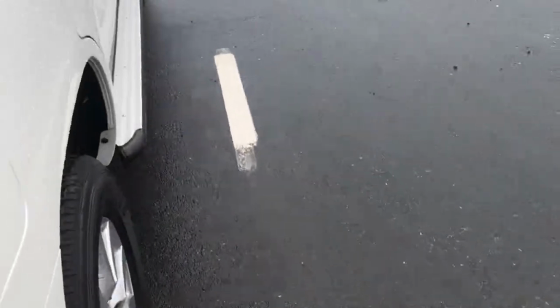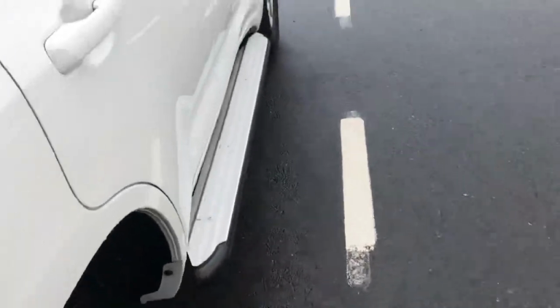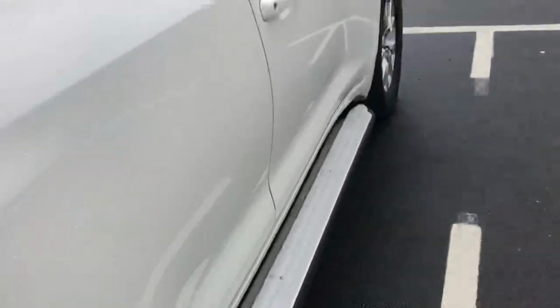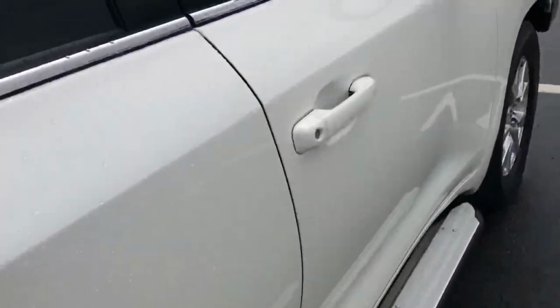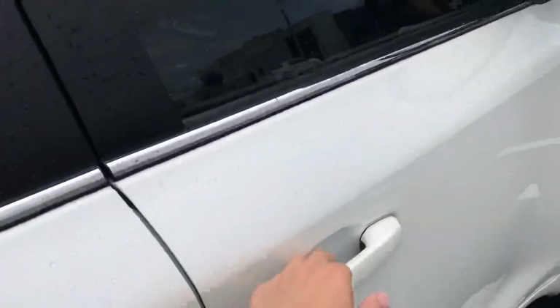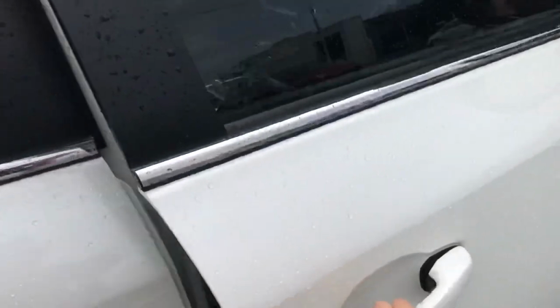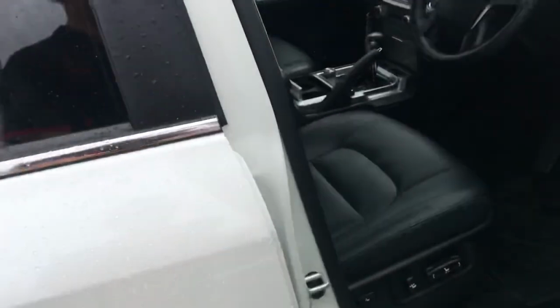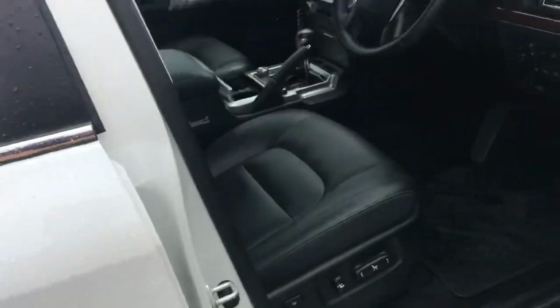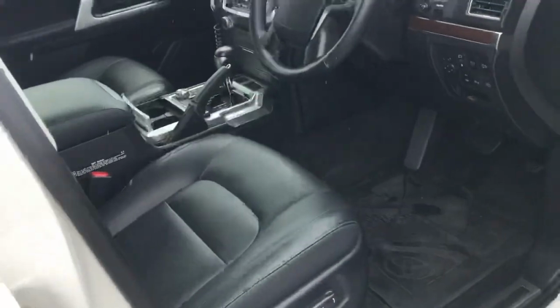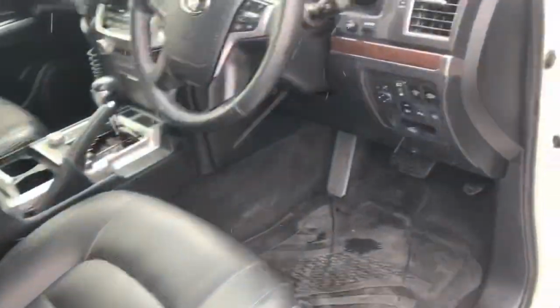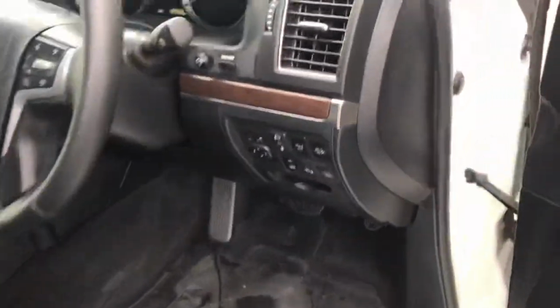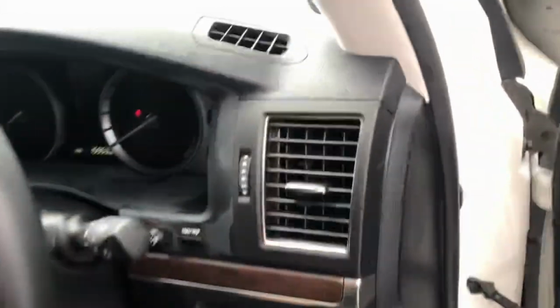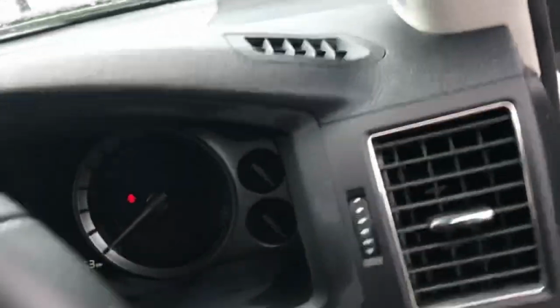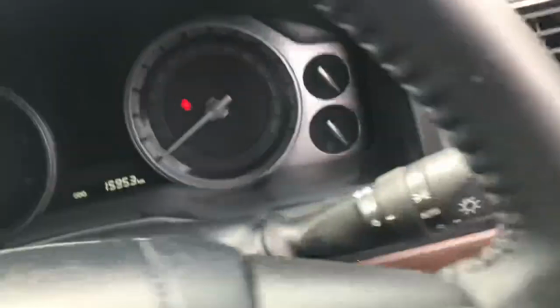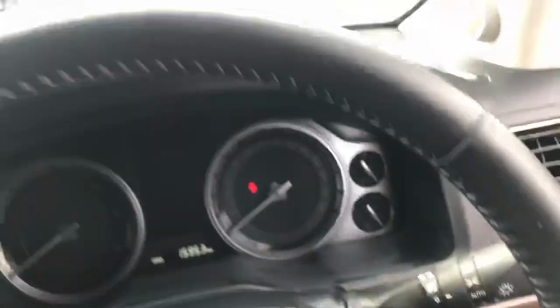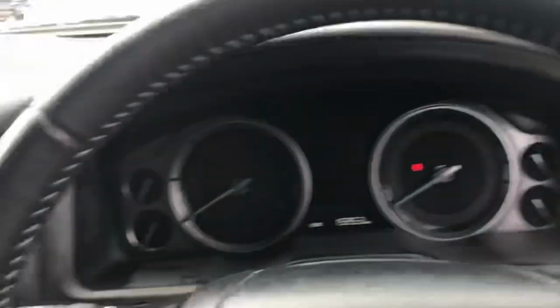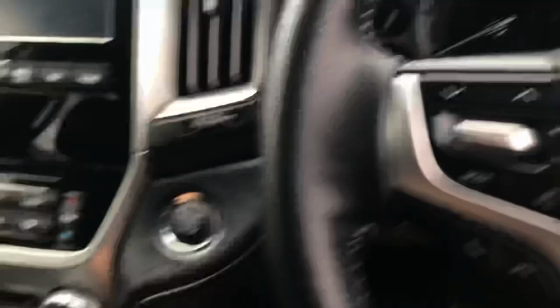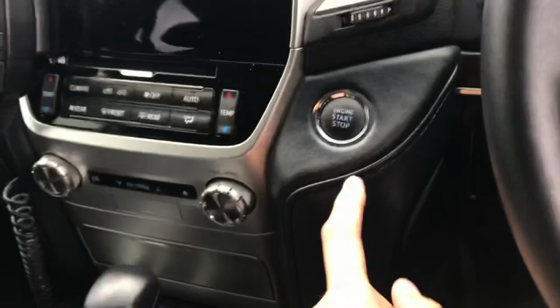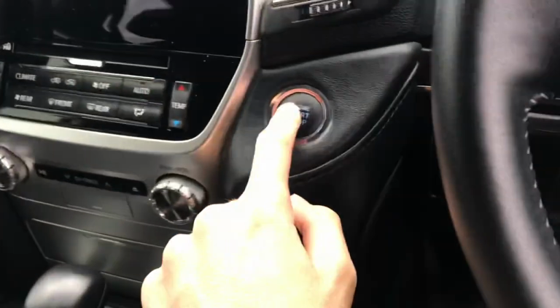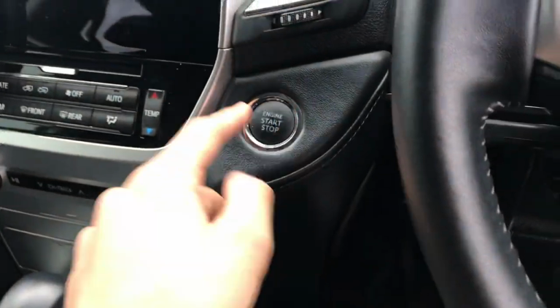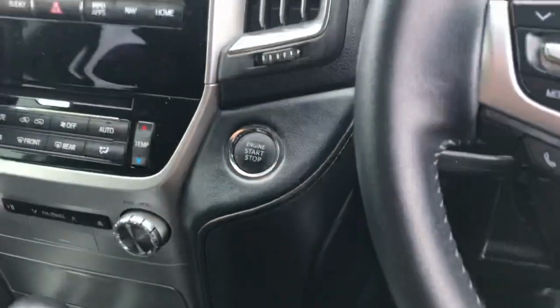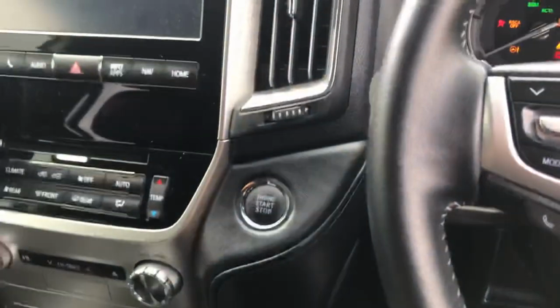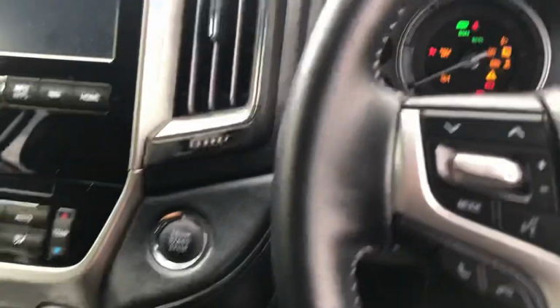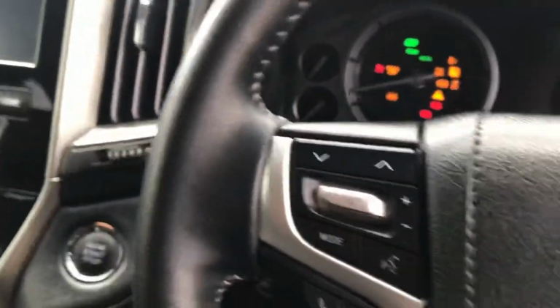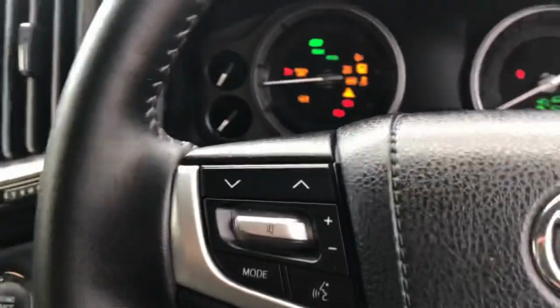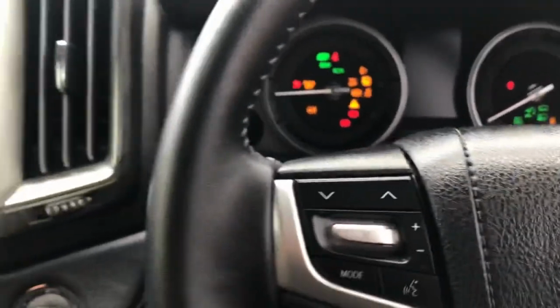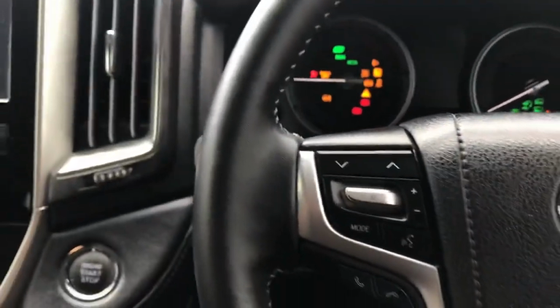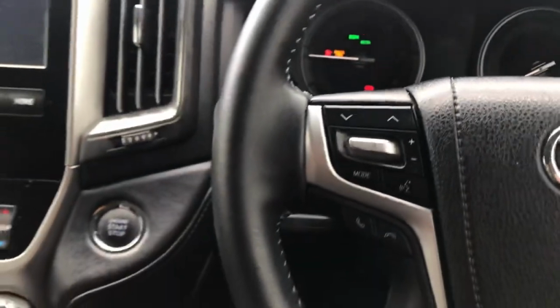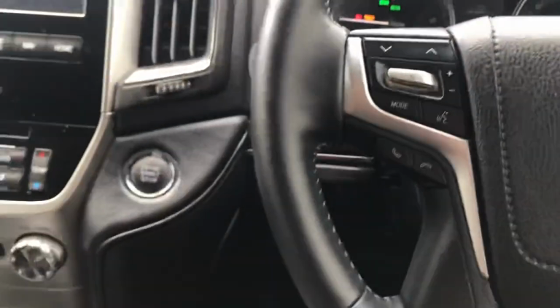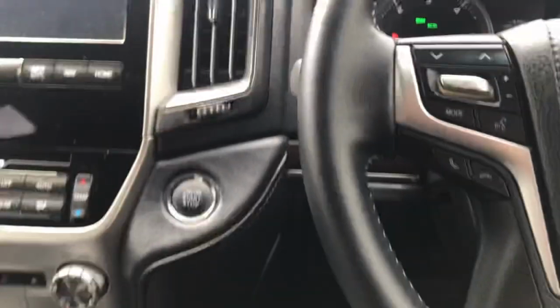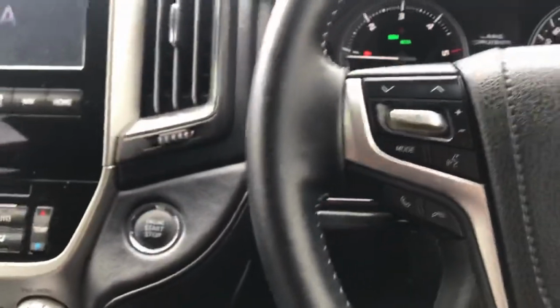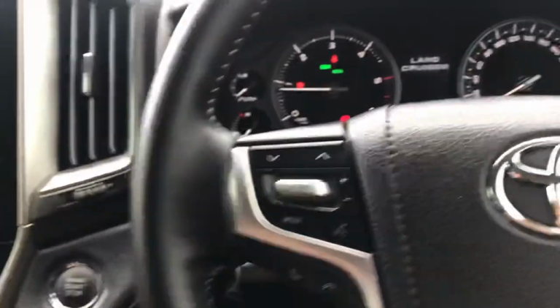All right, I'm going to jump in the front because it's just started raining again. I hop in, foot on the brake, push button start — gotta love it. Makes life very easy.